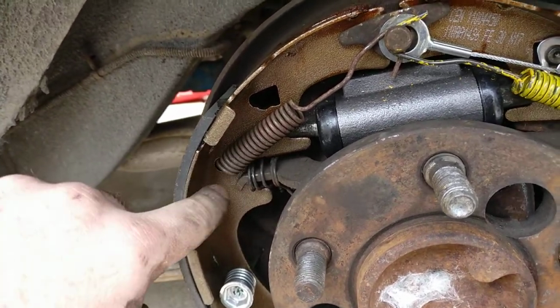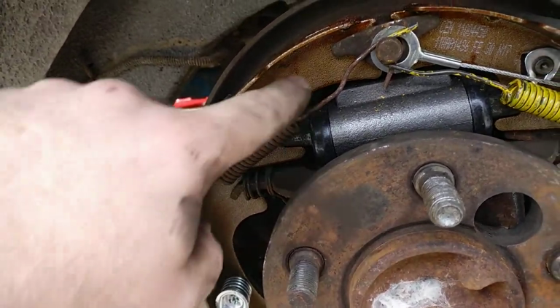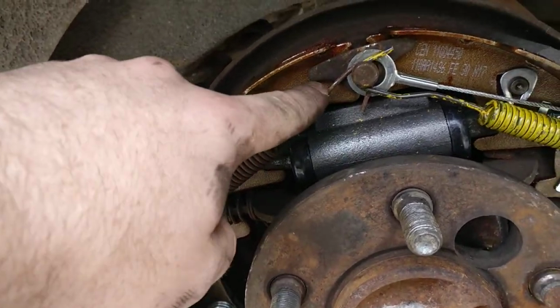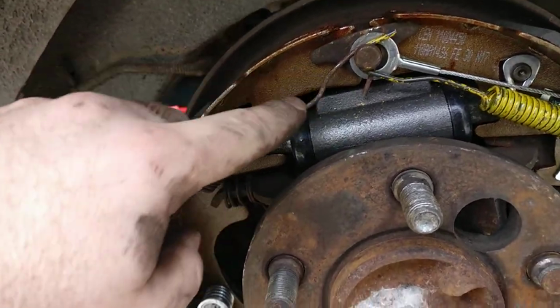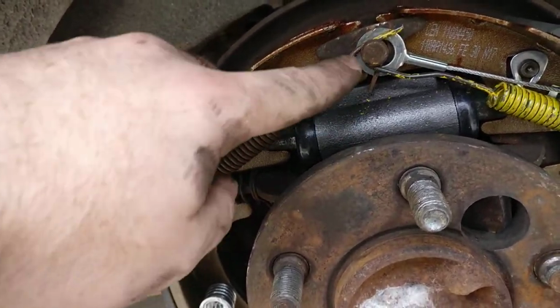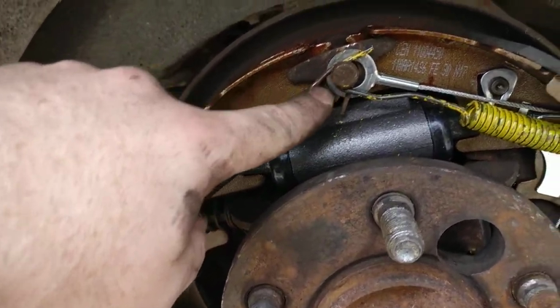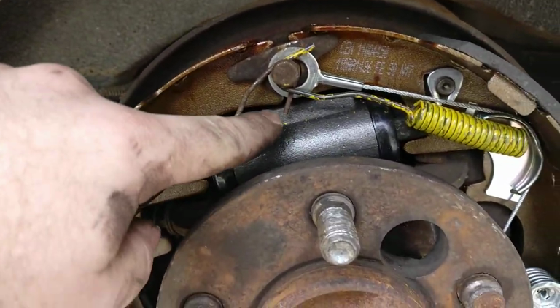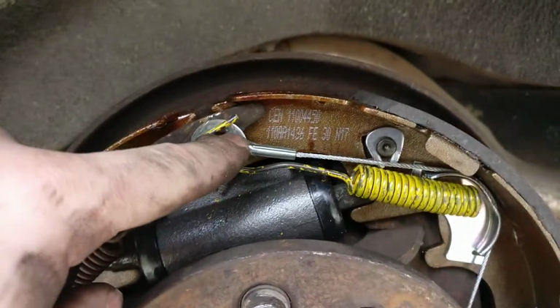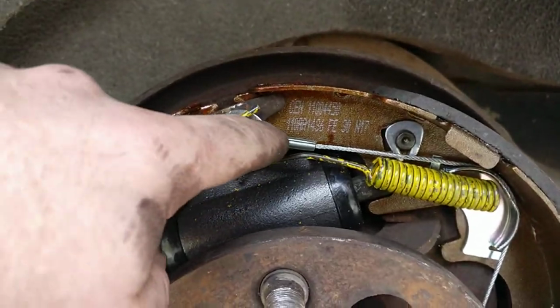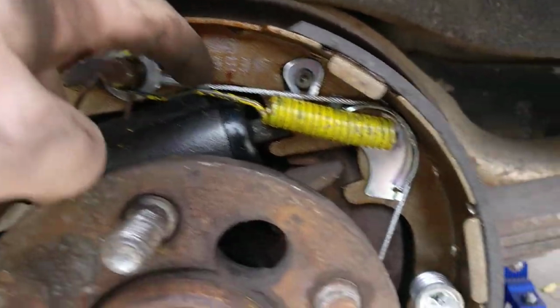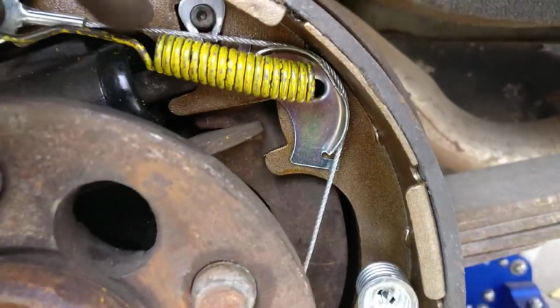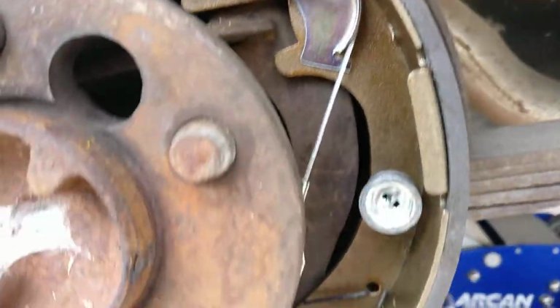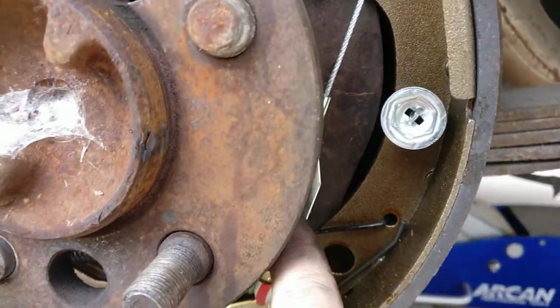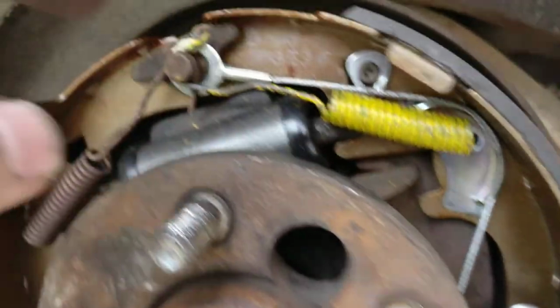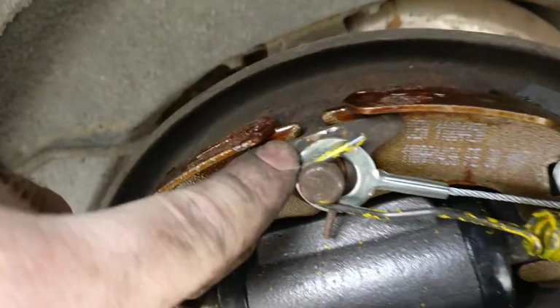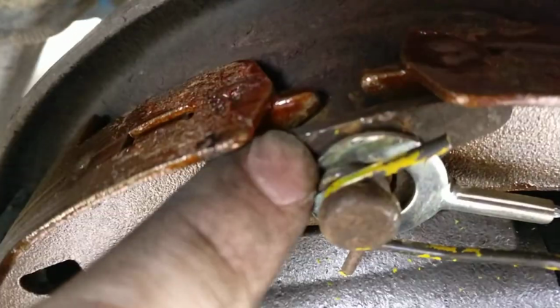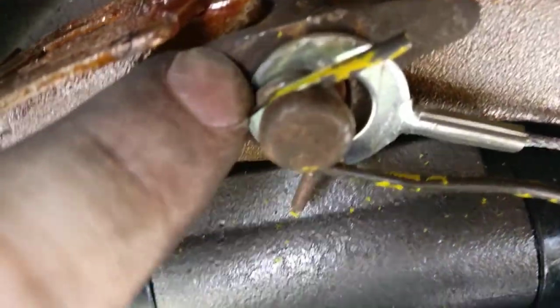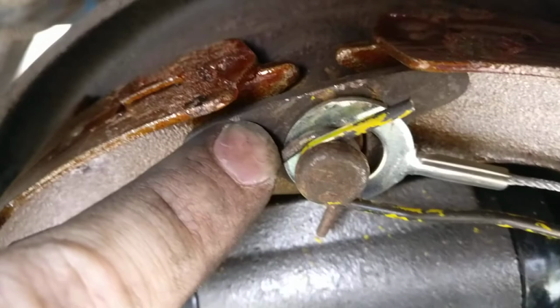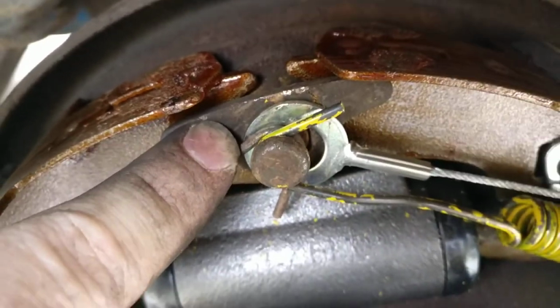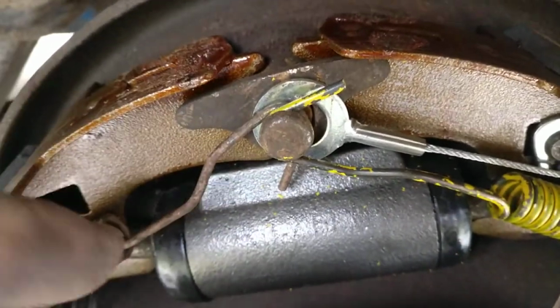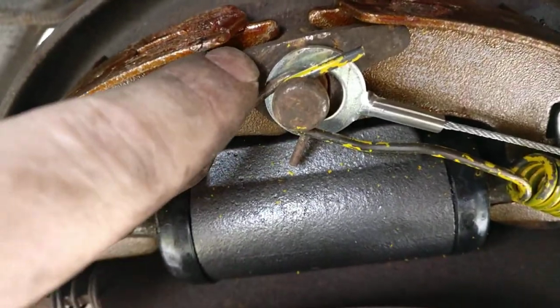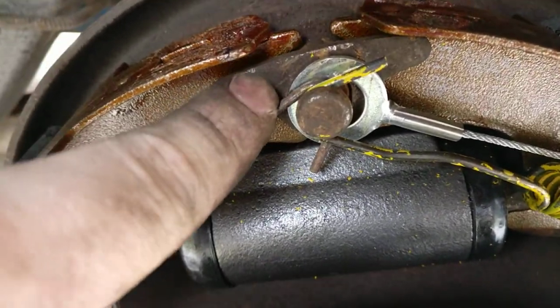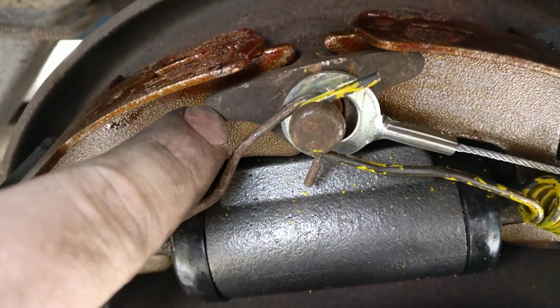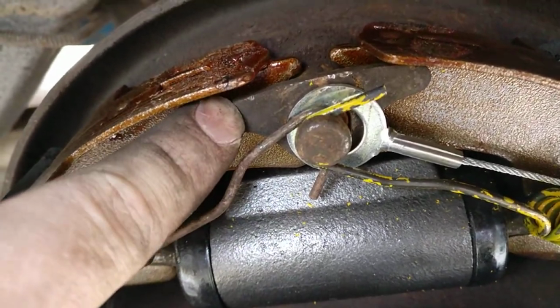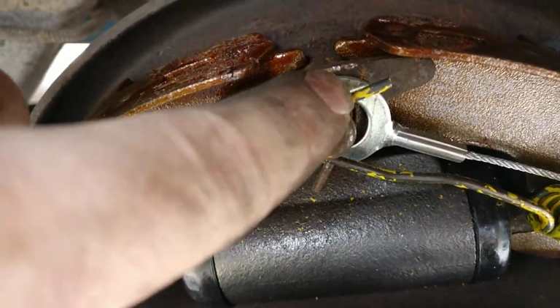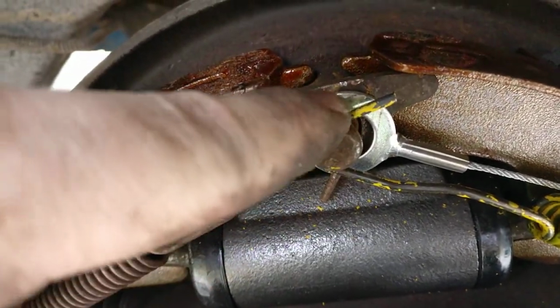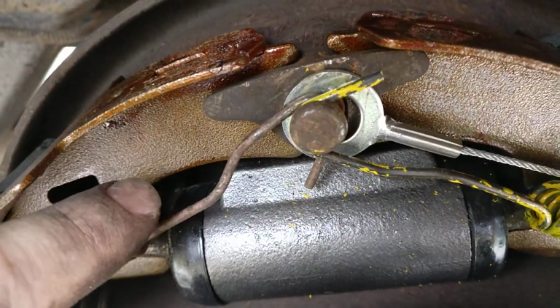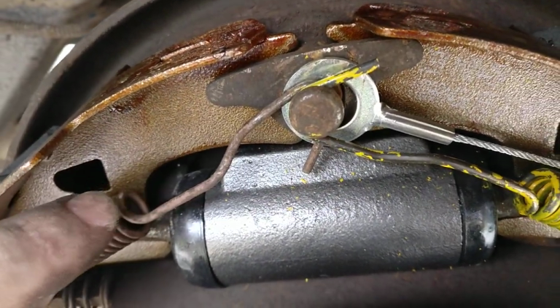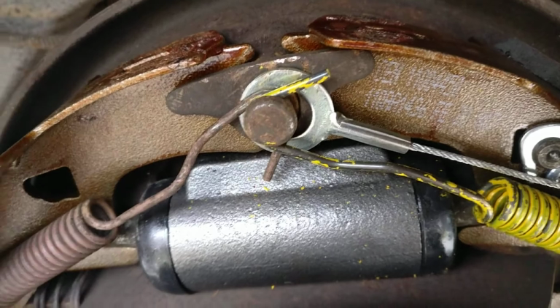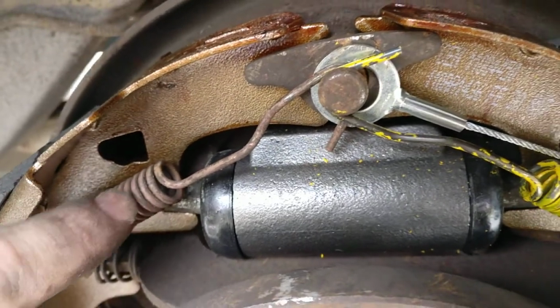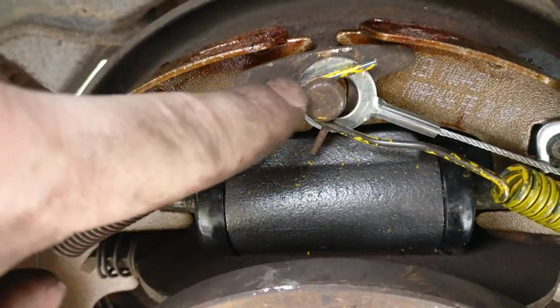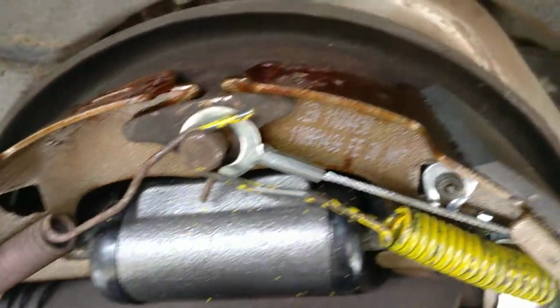Before you get that on, make sure you have your adjuster cable on there first. It doesn't really matter, but that's just the way I do it — have the sinker point on, have that on there, then get this on.